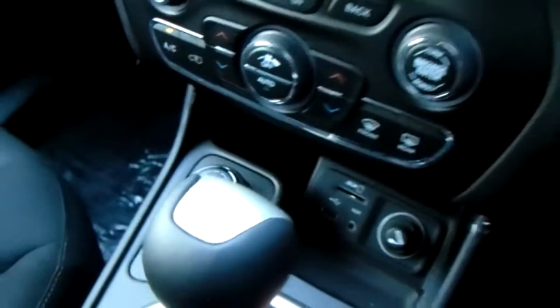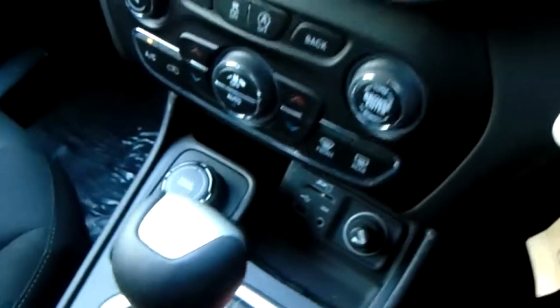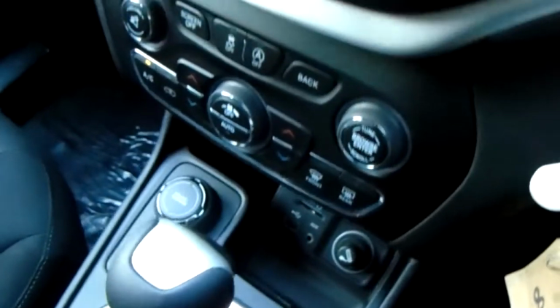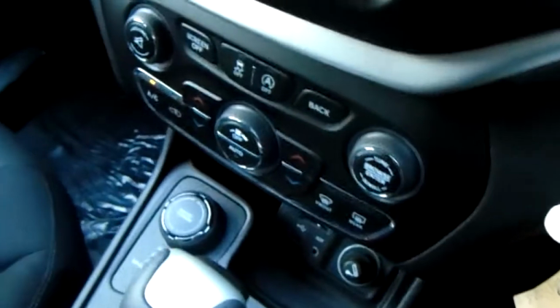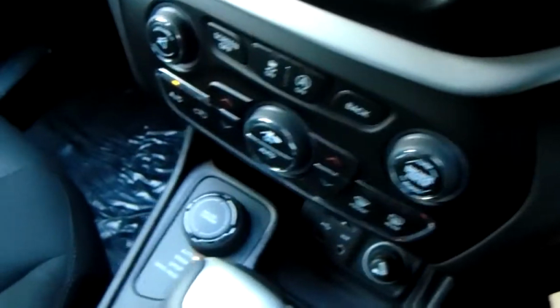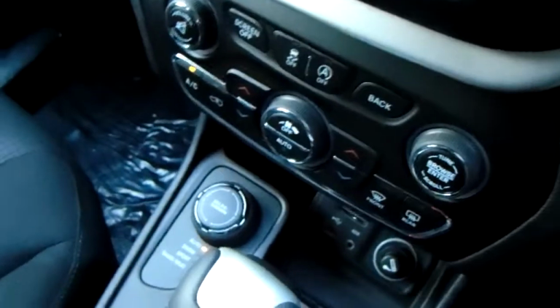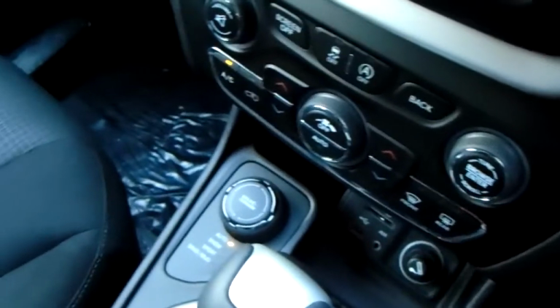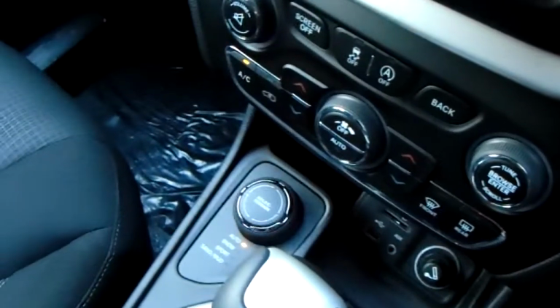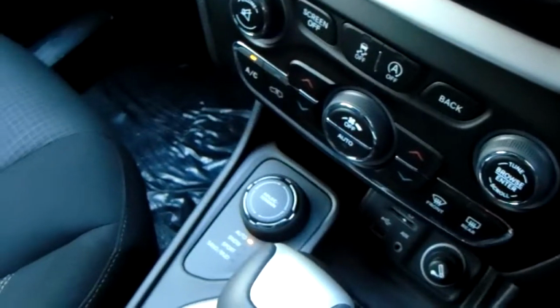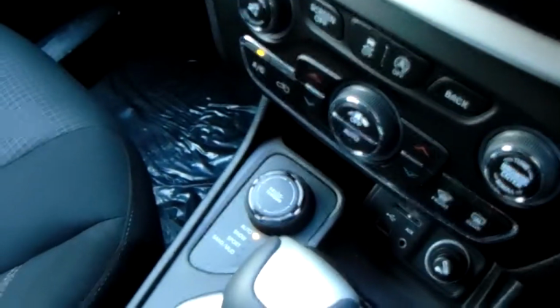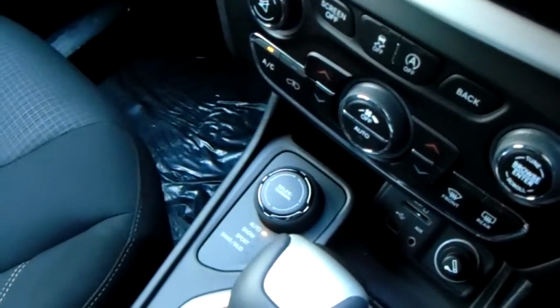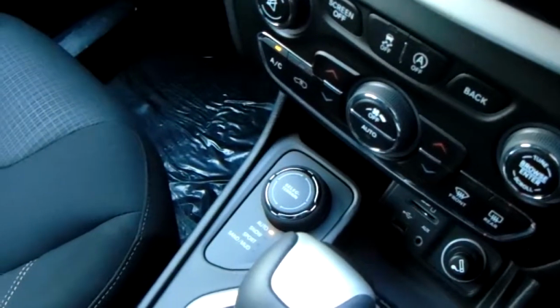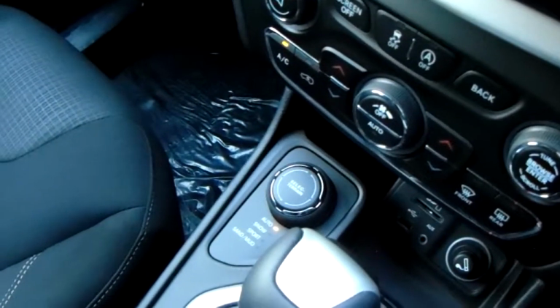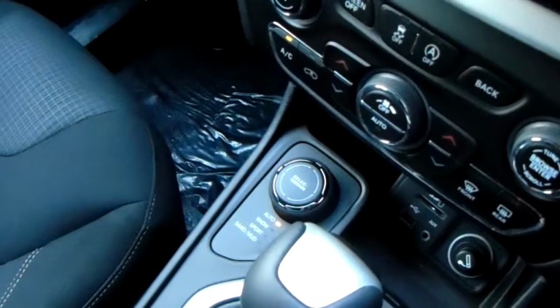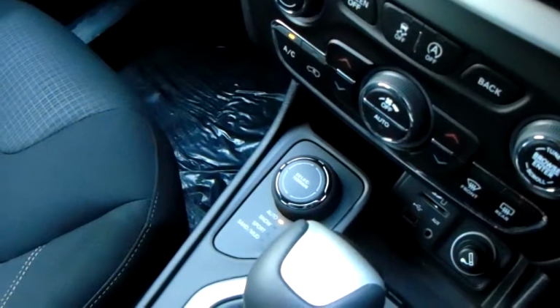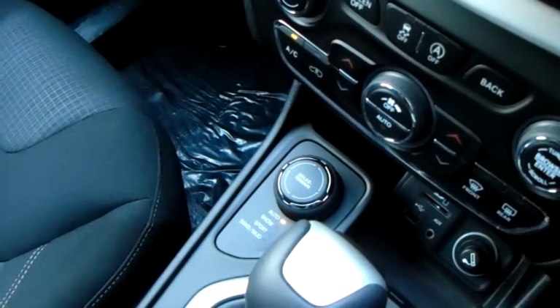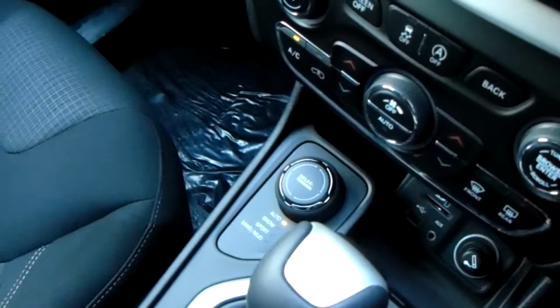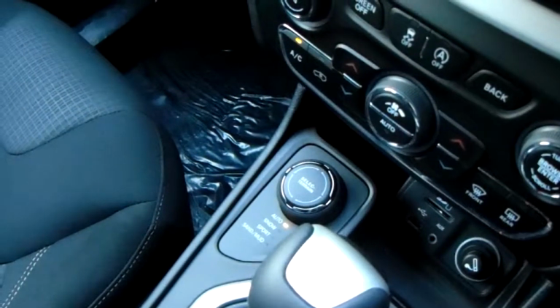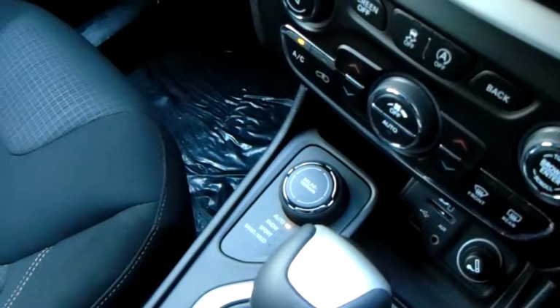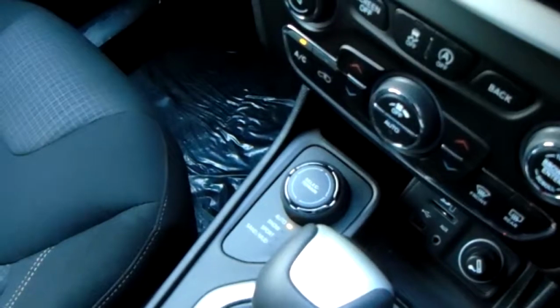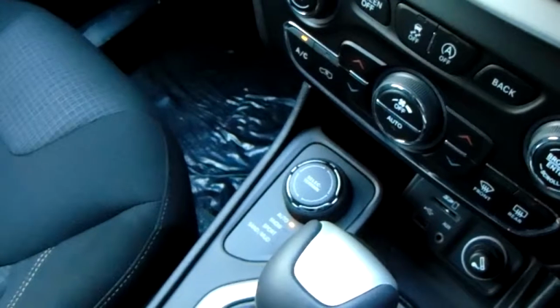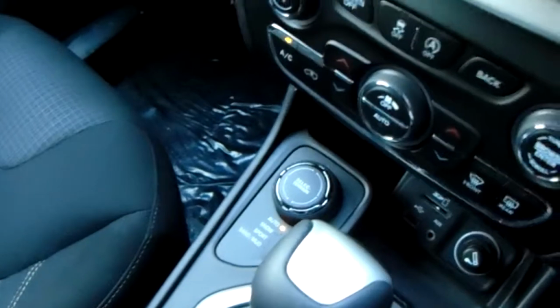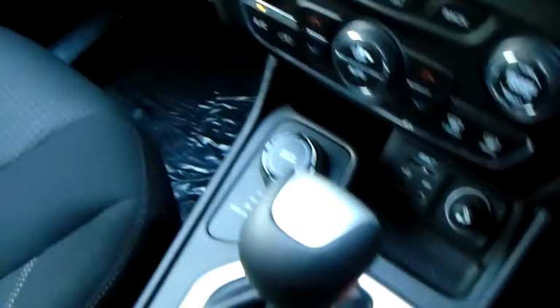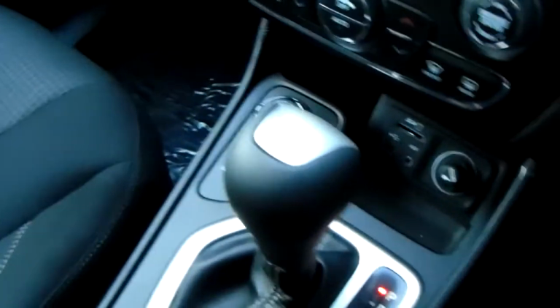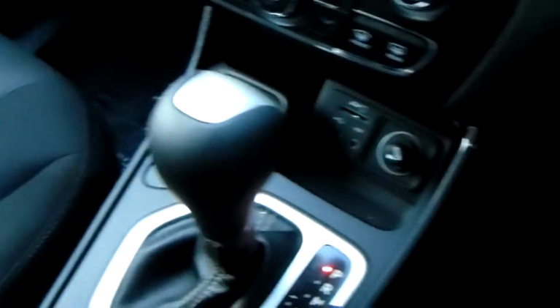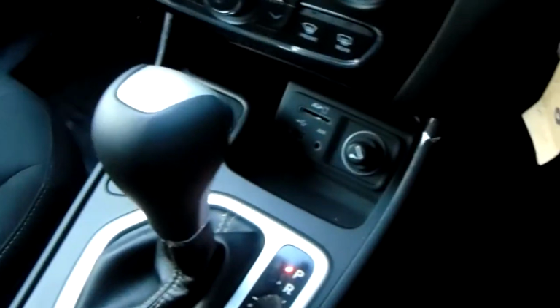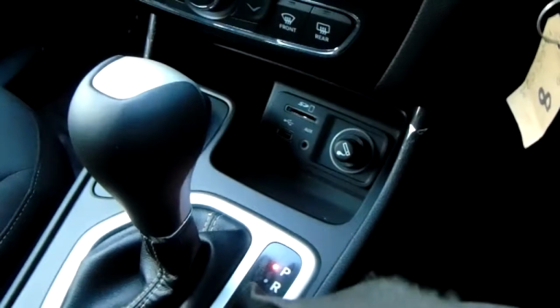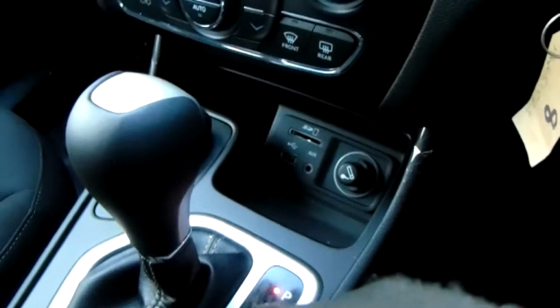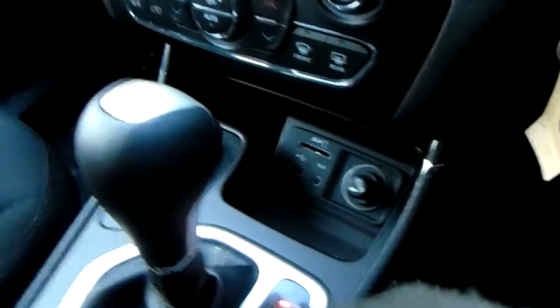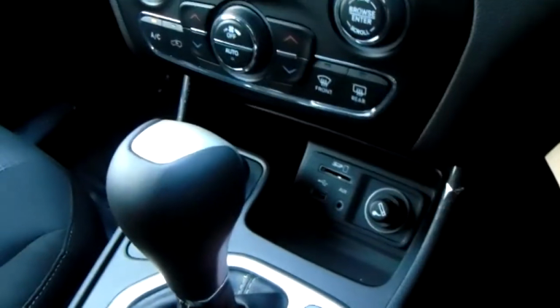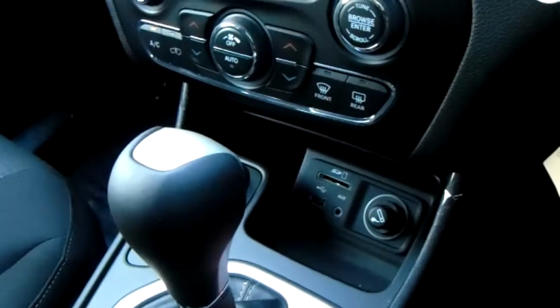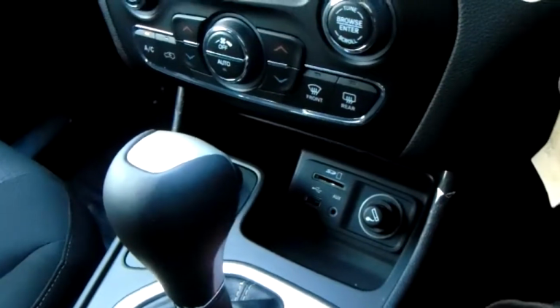Down here you can make changes to the drive mode: auto, snow, sport, sand, and mud. Your media inputs are just there next to that charger.